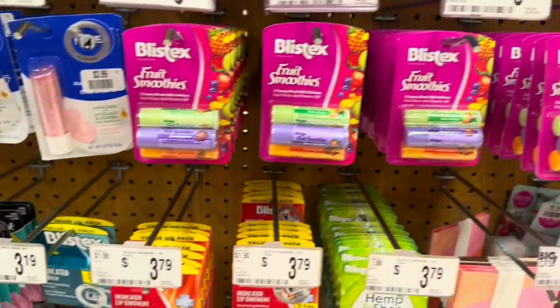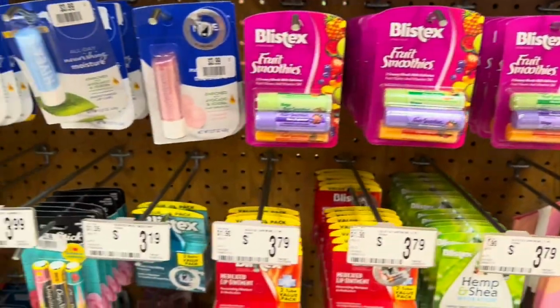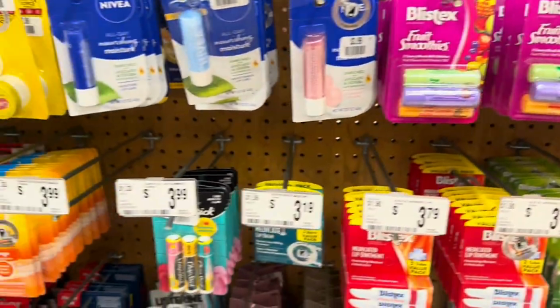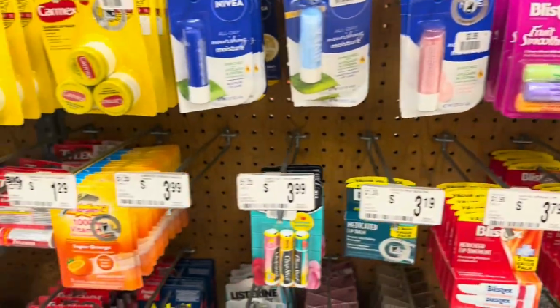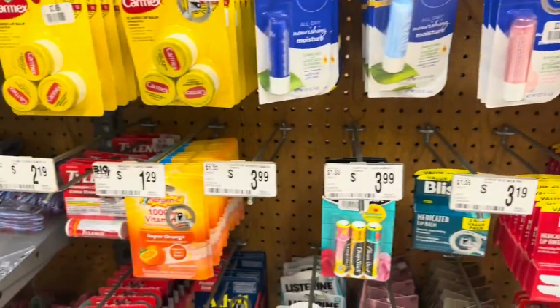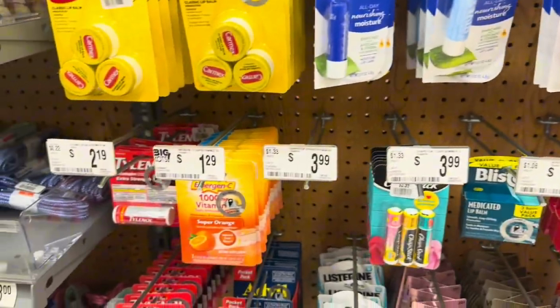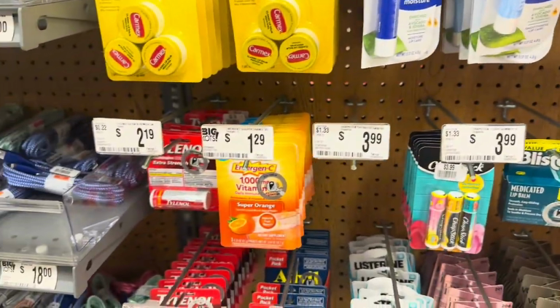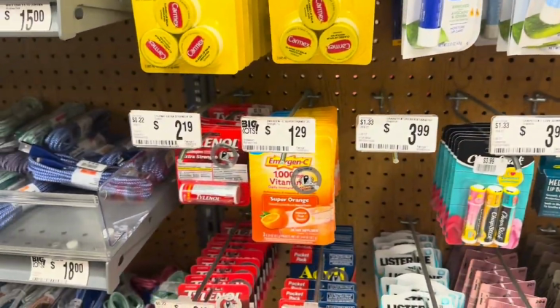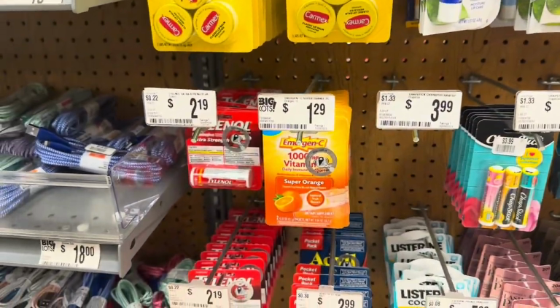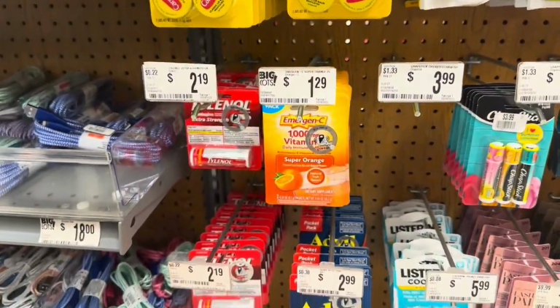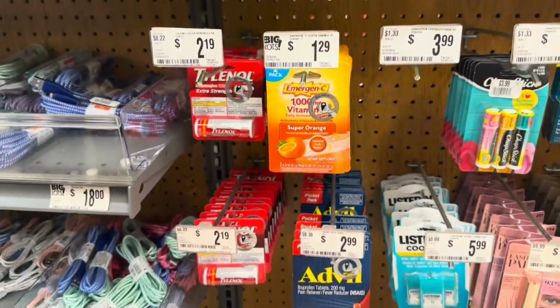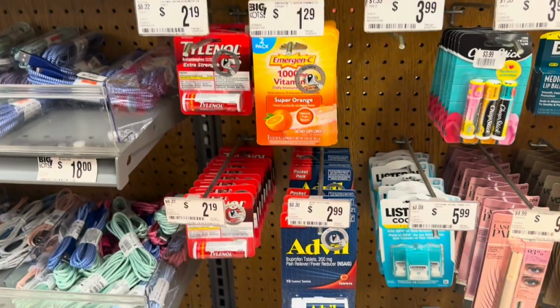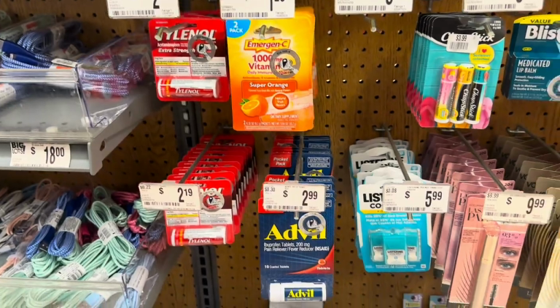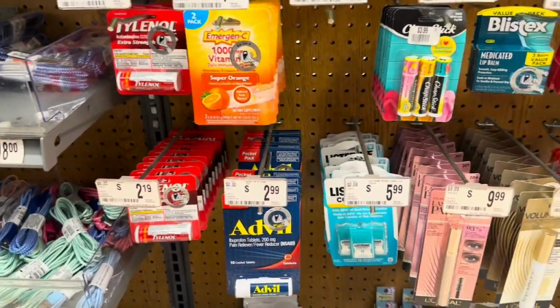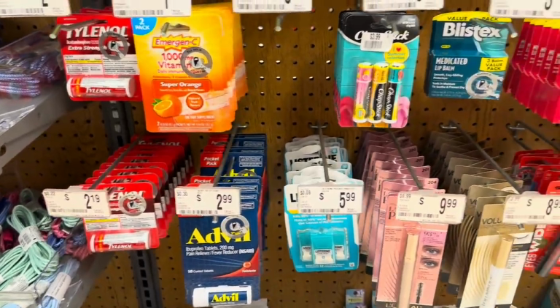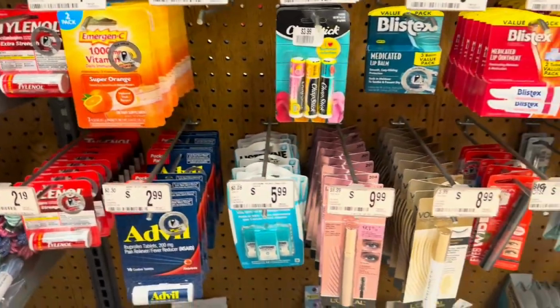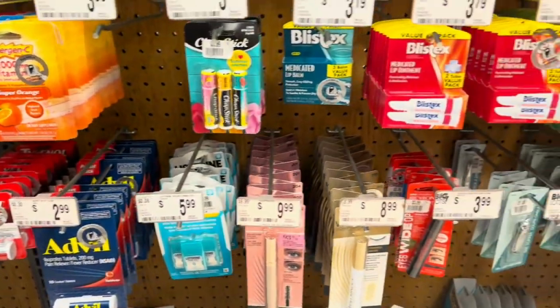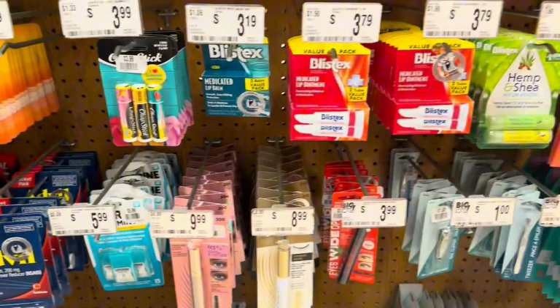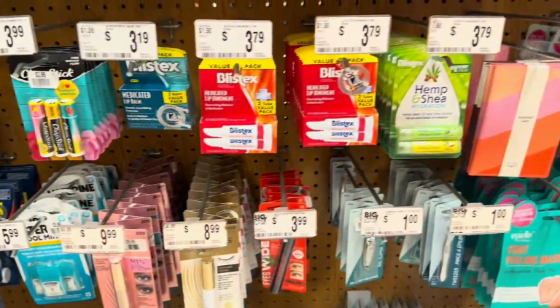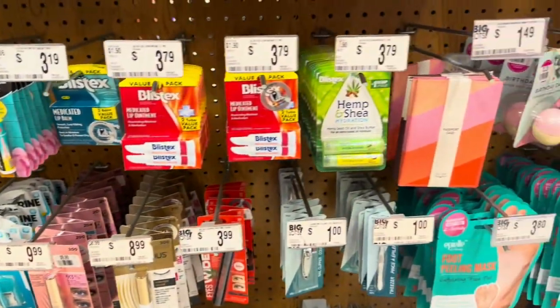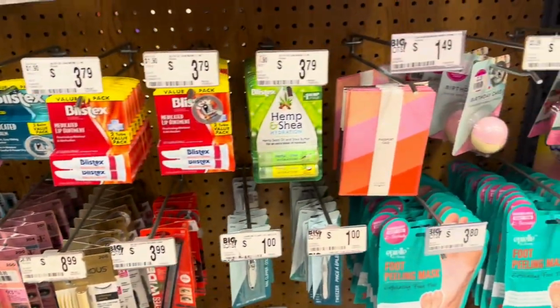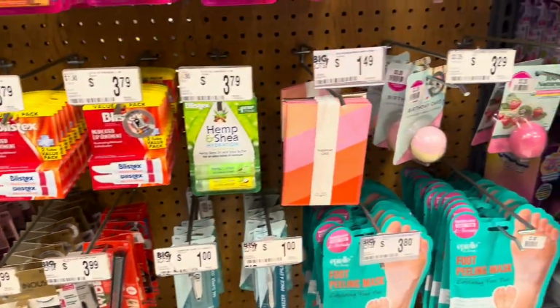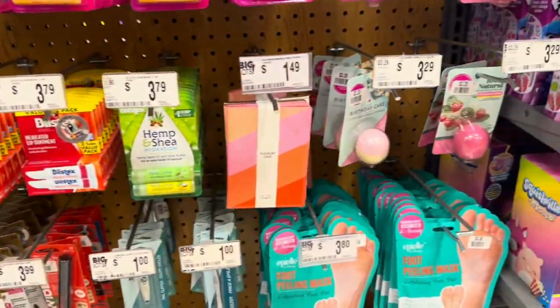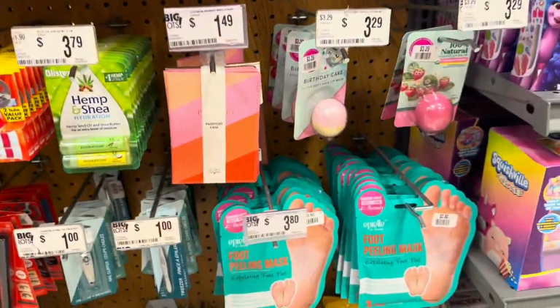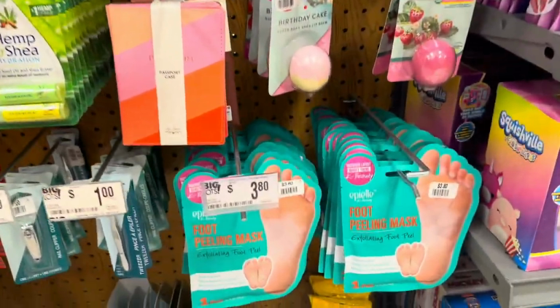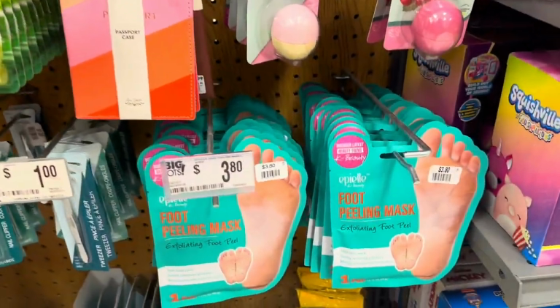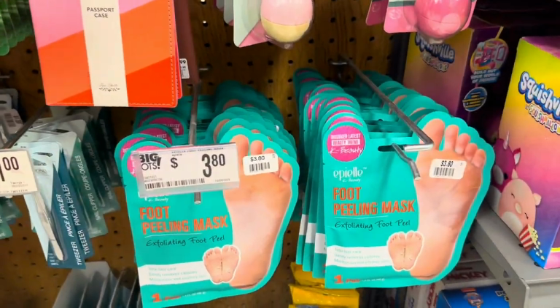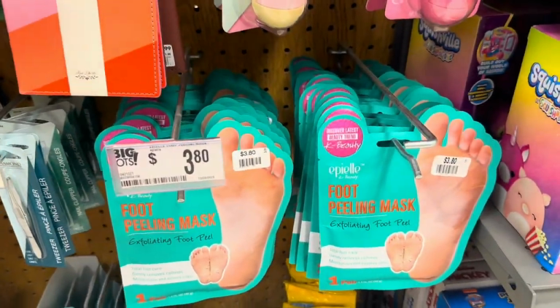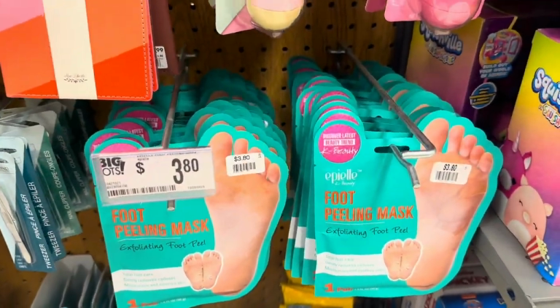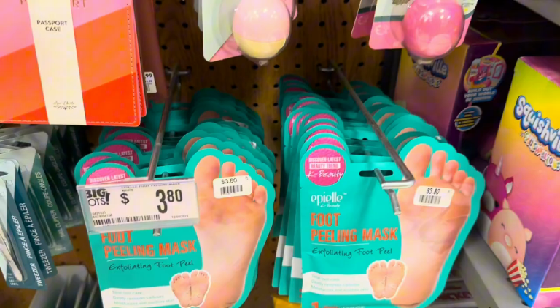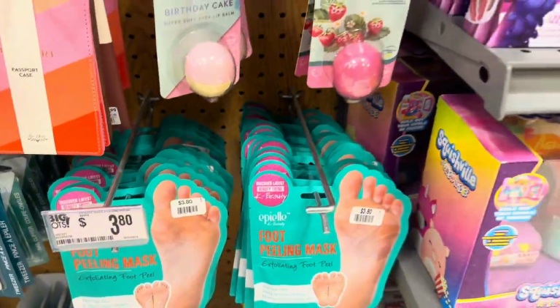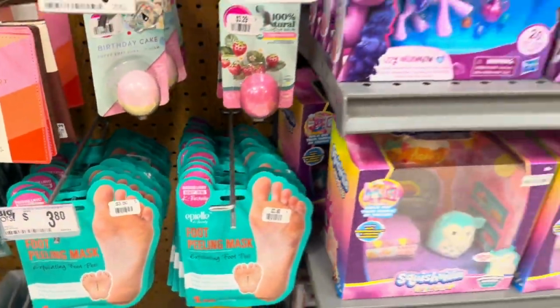They've got chapsticks, some emergency items, and miscellaneous stuff right here. There's a foot peel mask for $3.80.